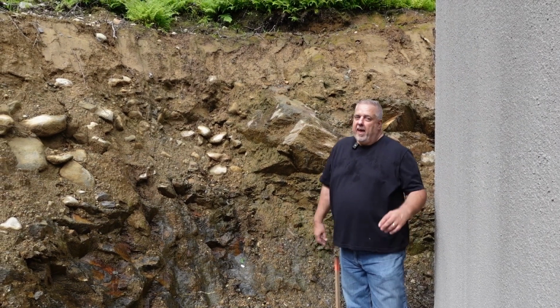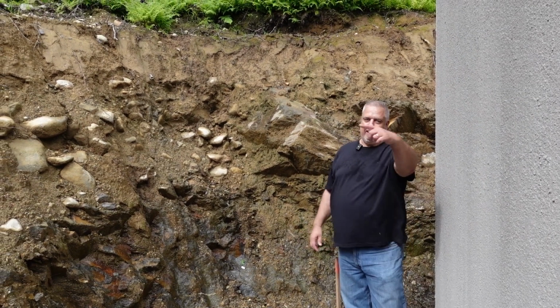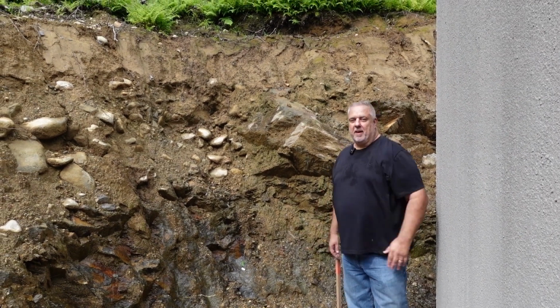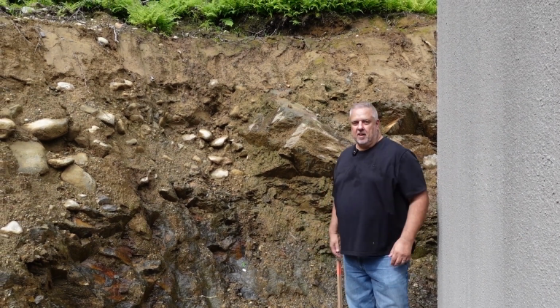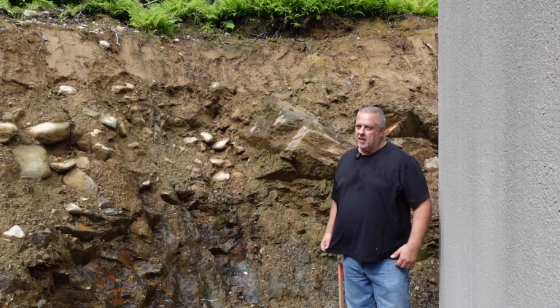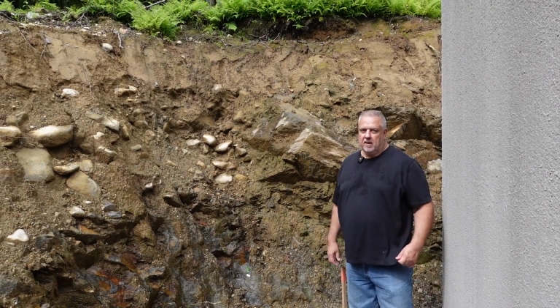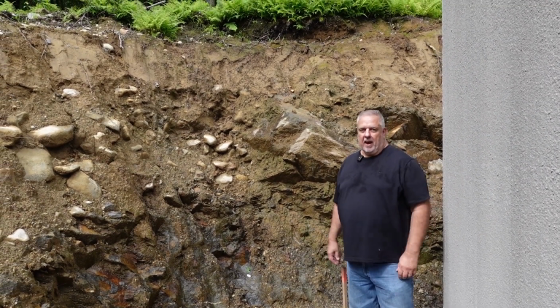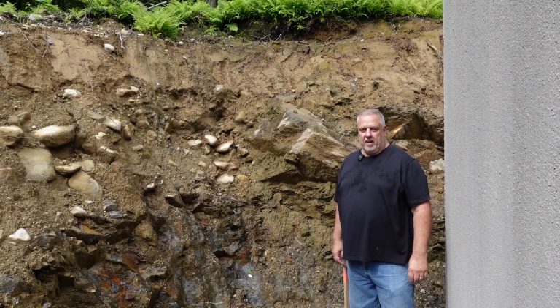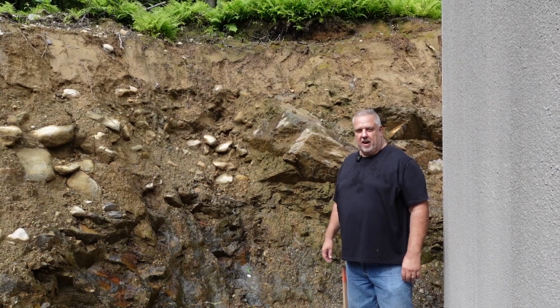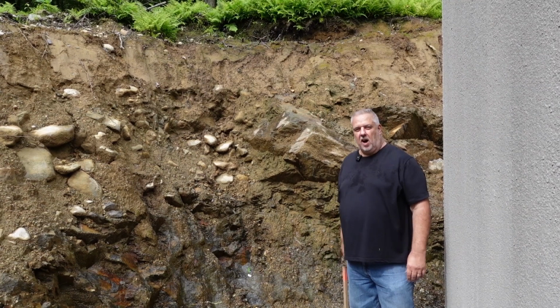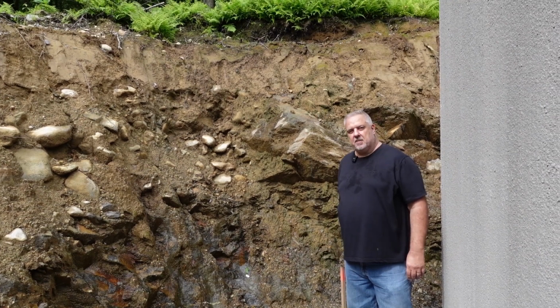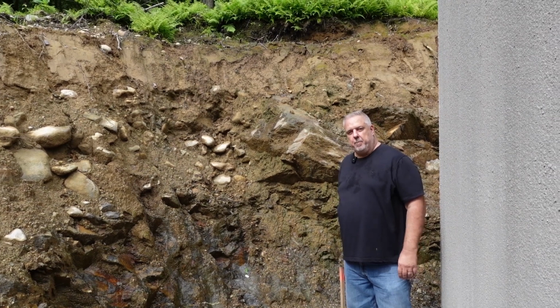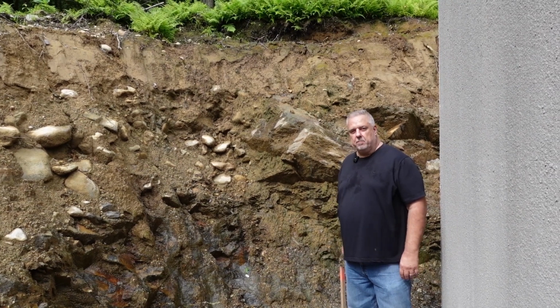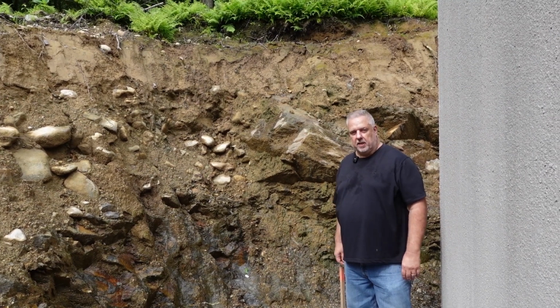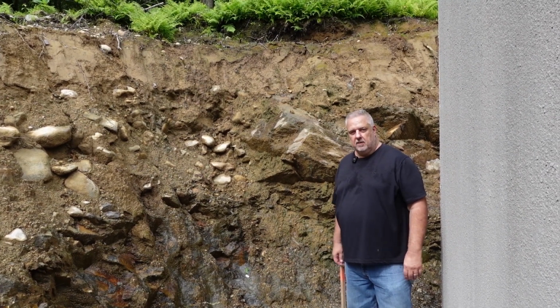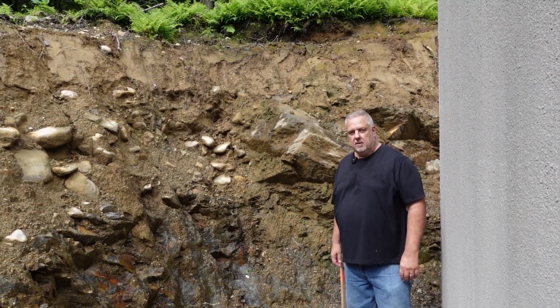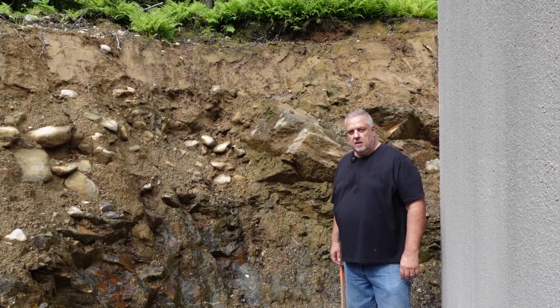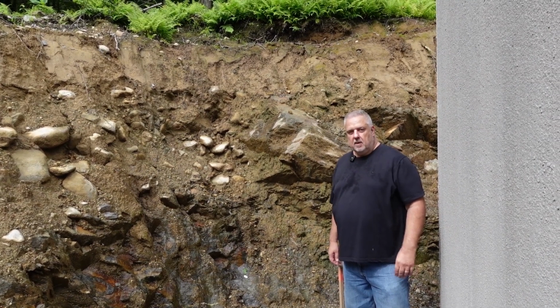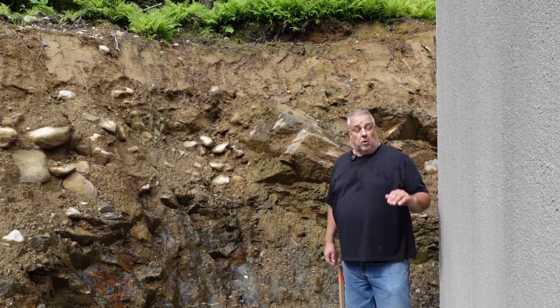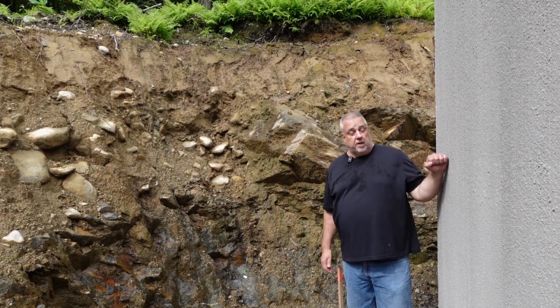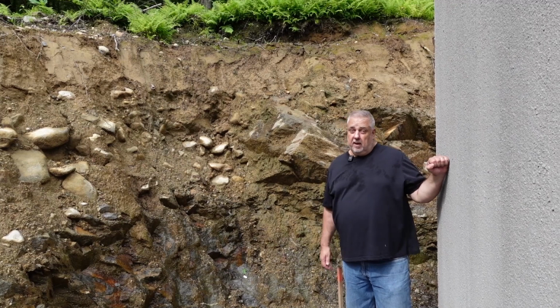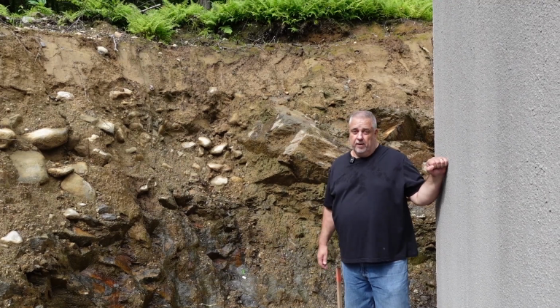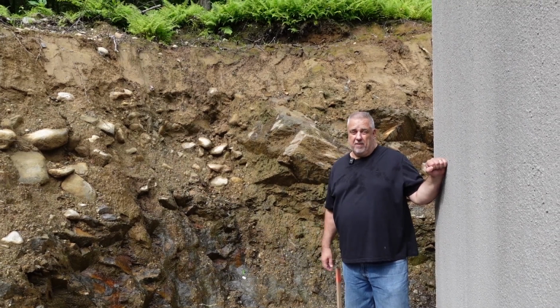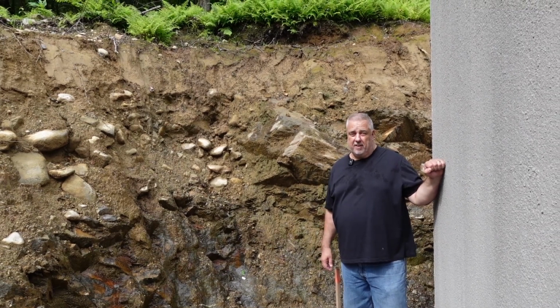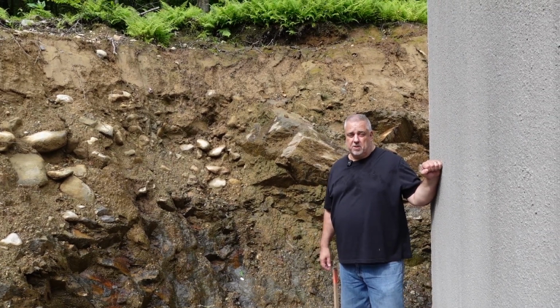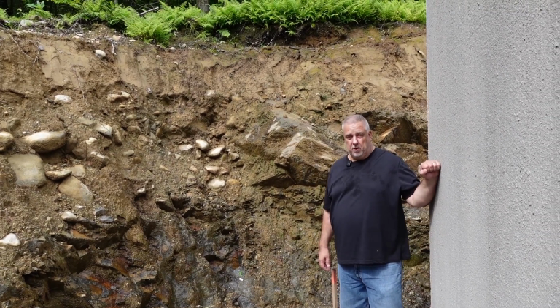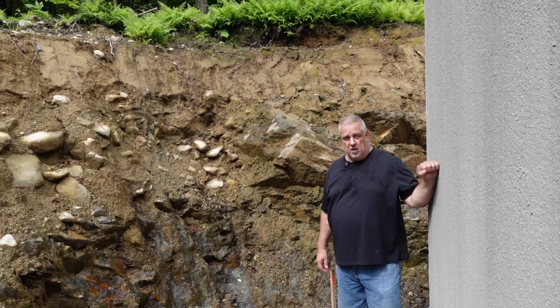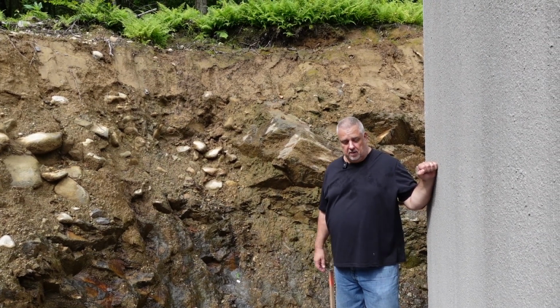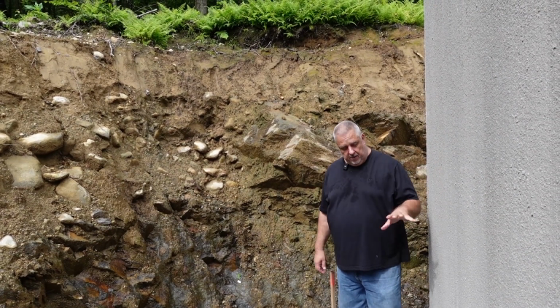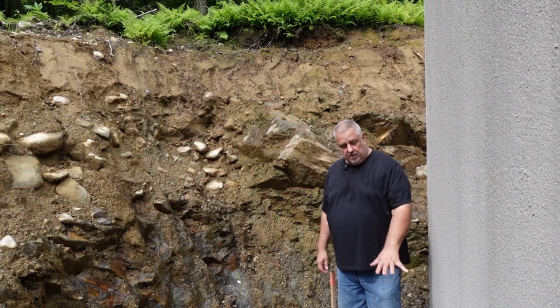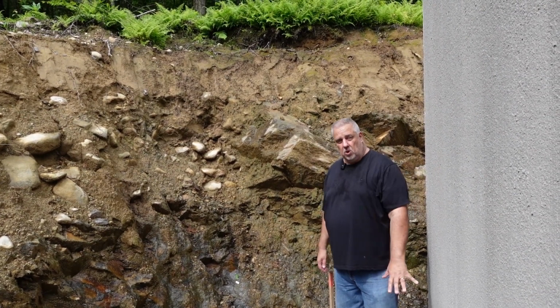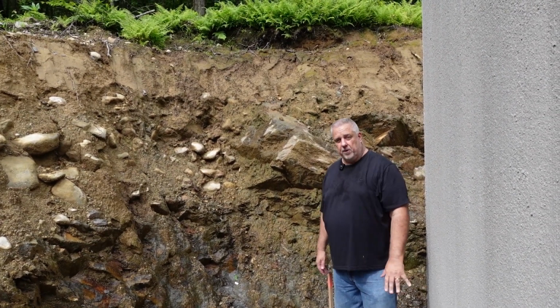Steve, Basic Architect, out here at our off-site build project. You can see we have our 10-foot Superior Walls in. They're on the stone footing.